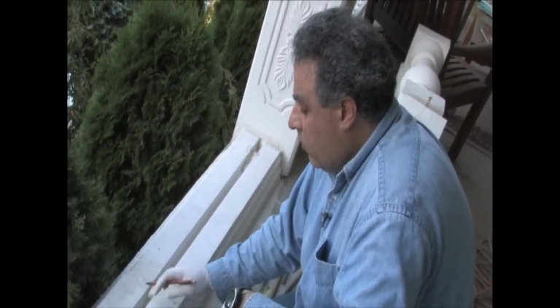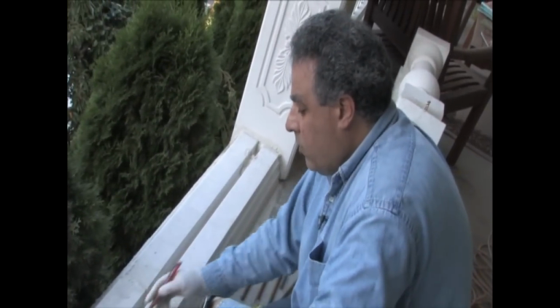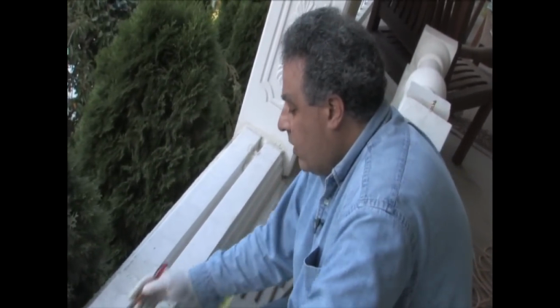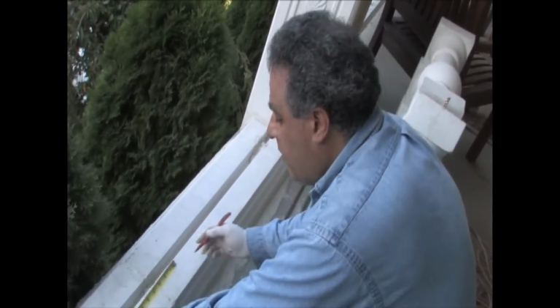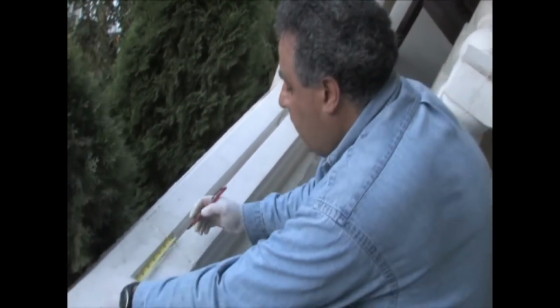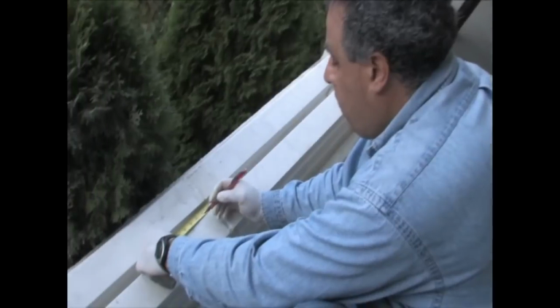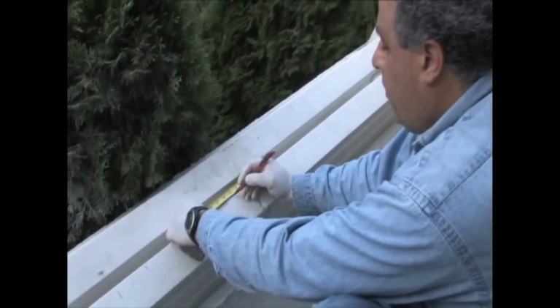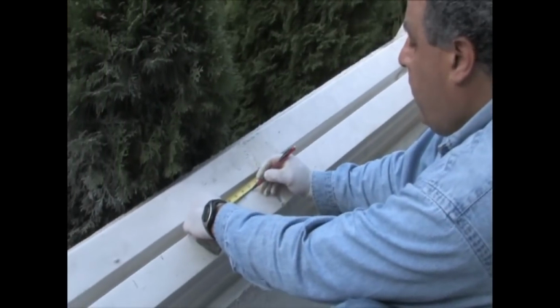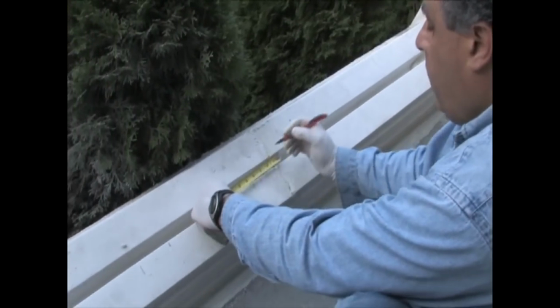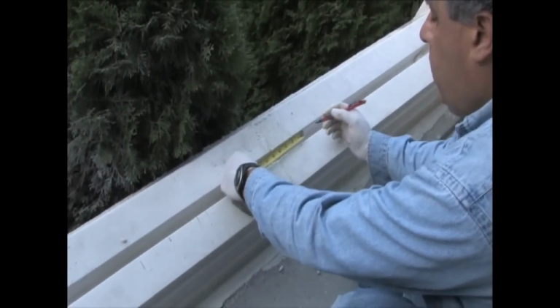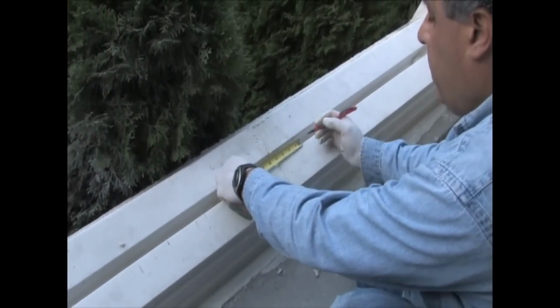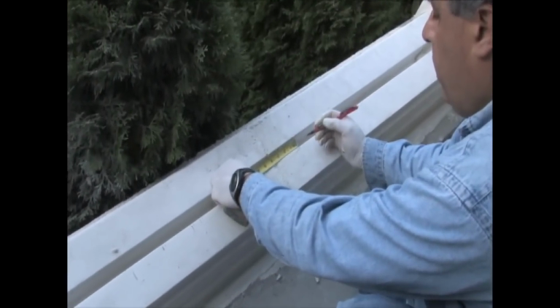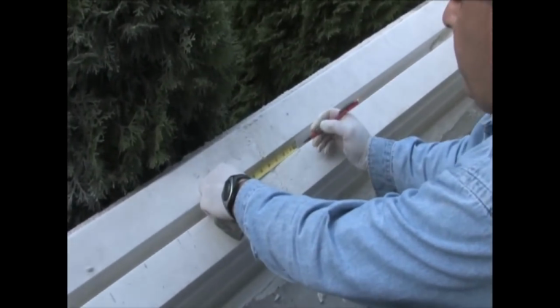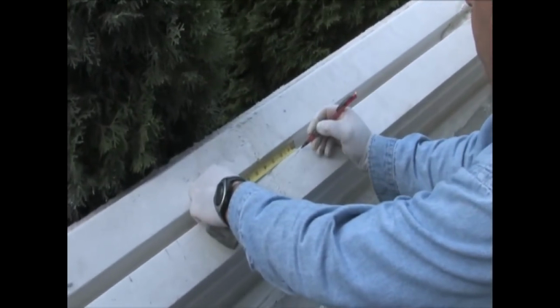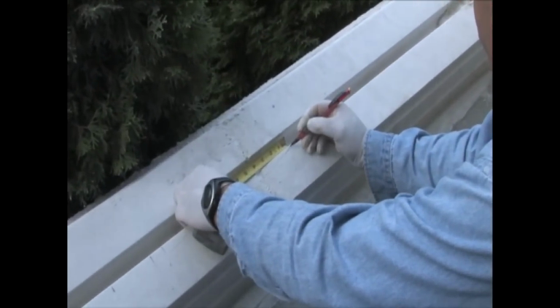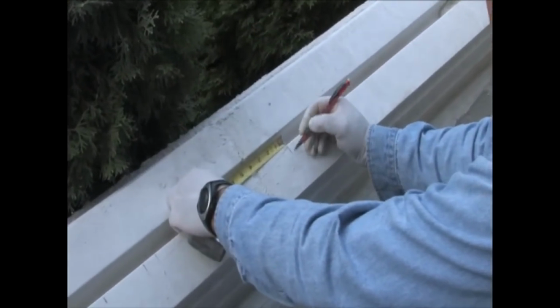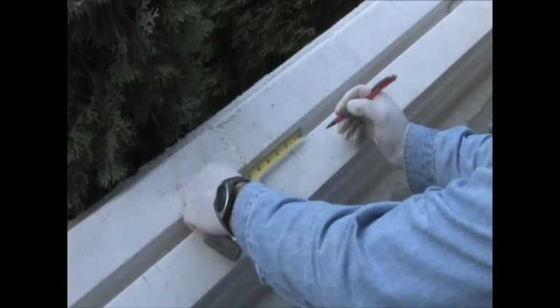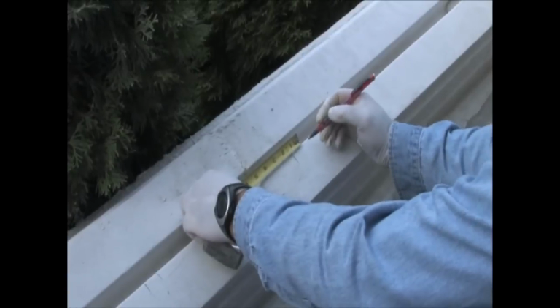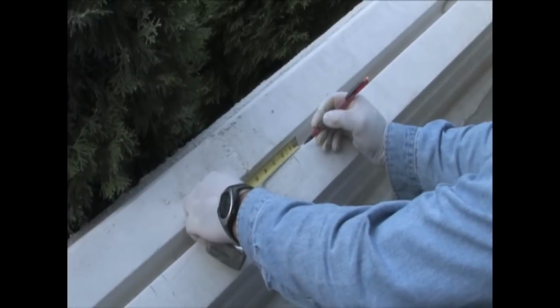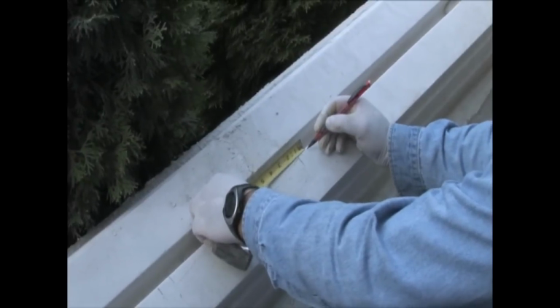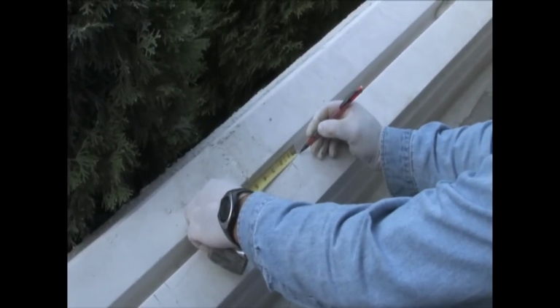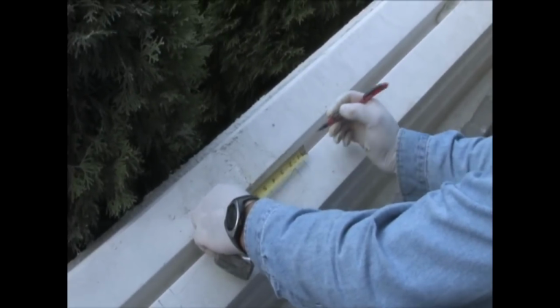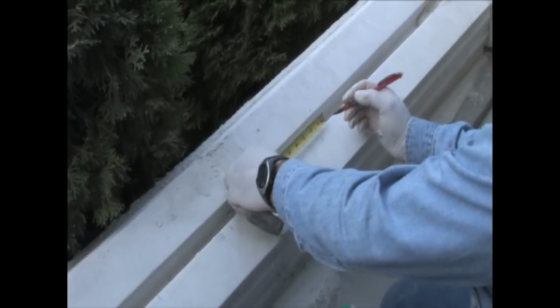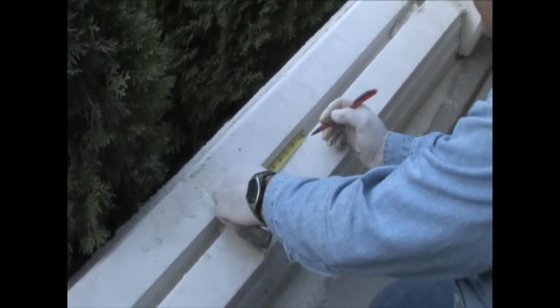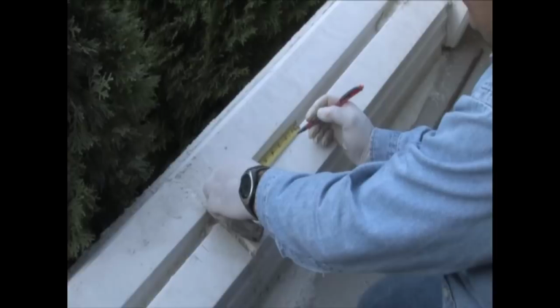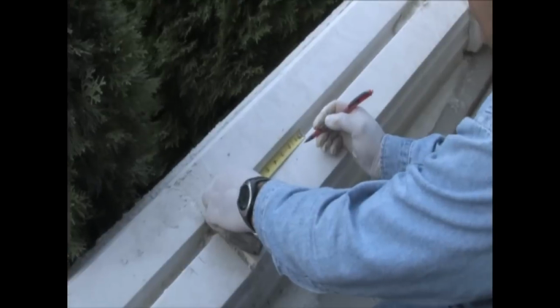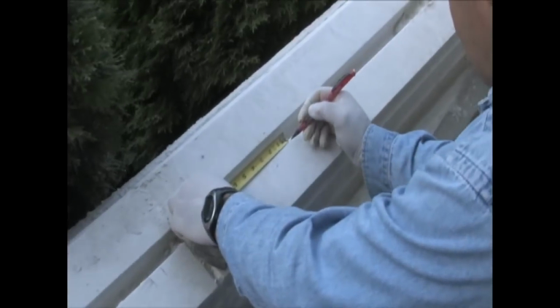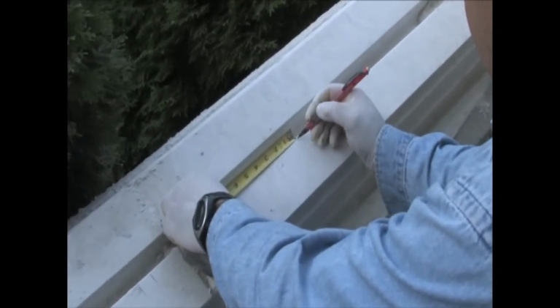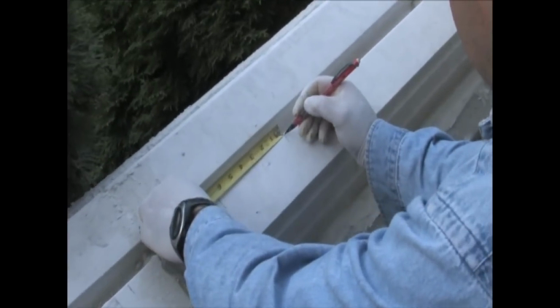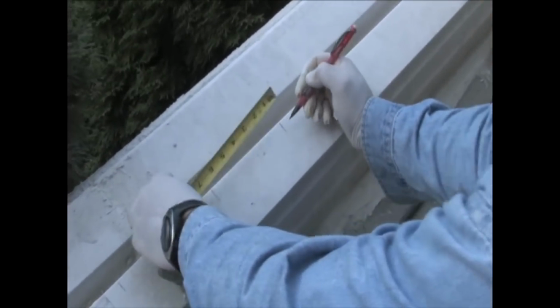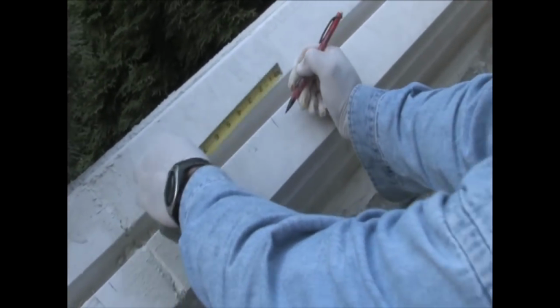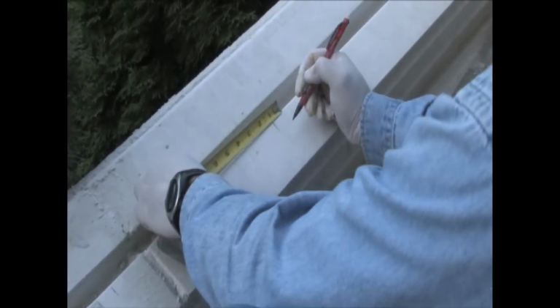So this is another six and a quarter, one inch, six and a quarter, one inch, six and a quarter — continuing the spacing pattern outward from center in both directions.